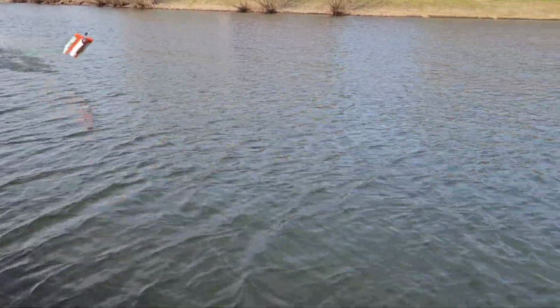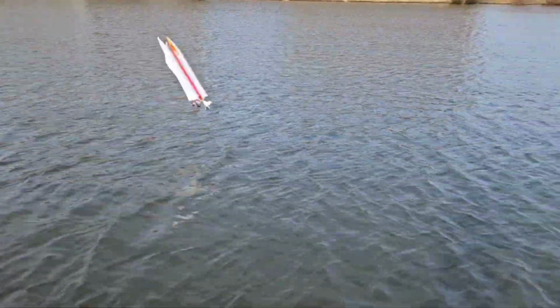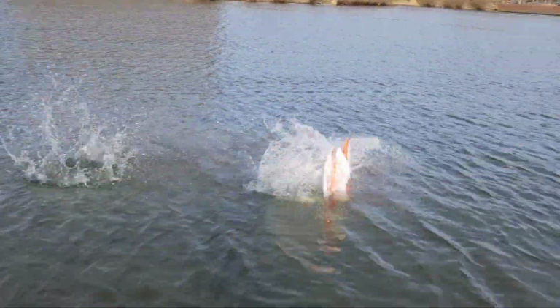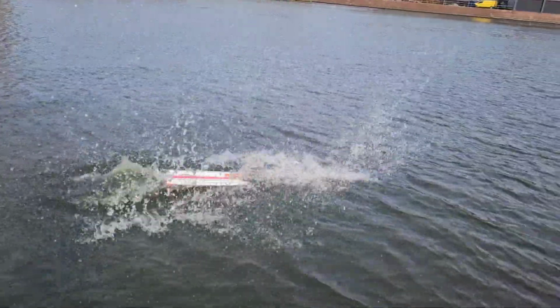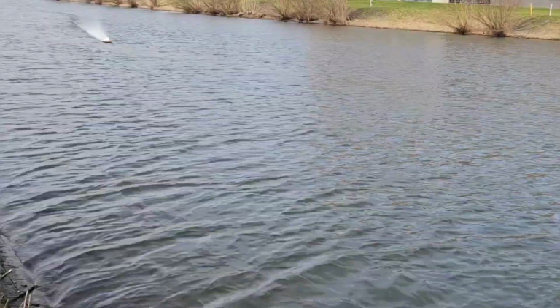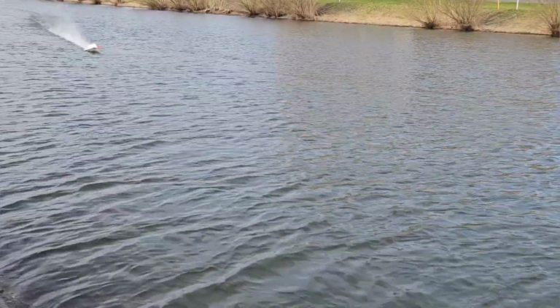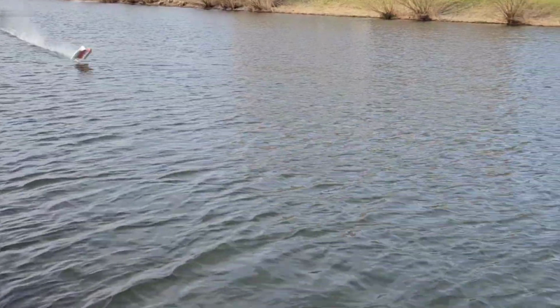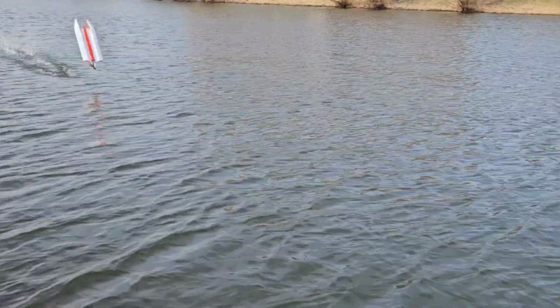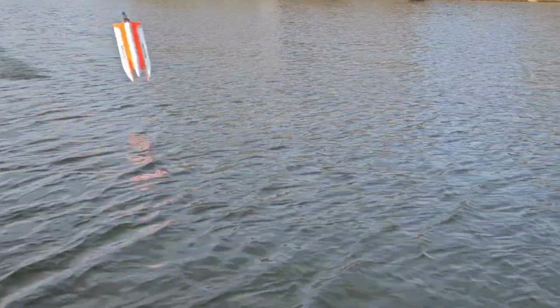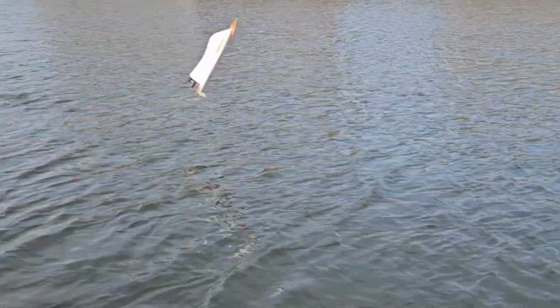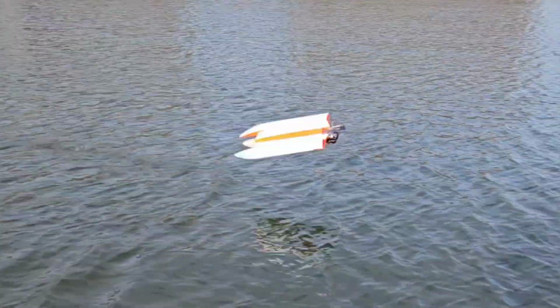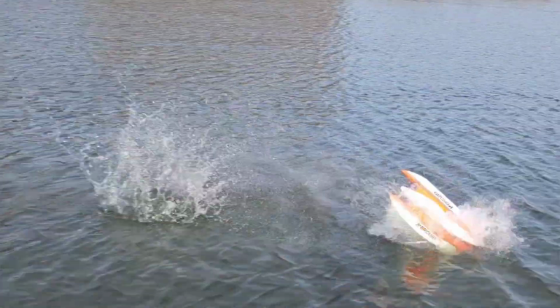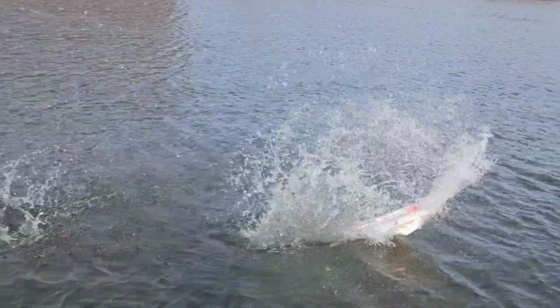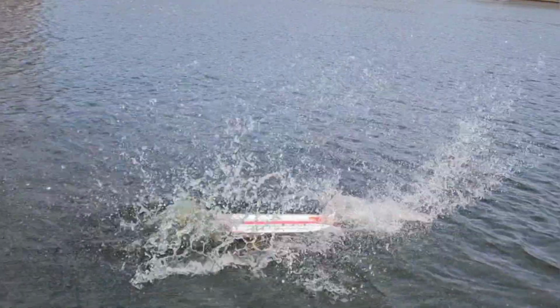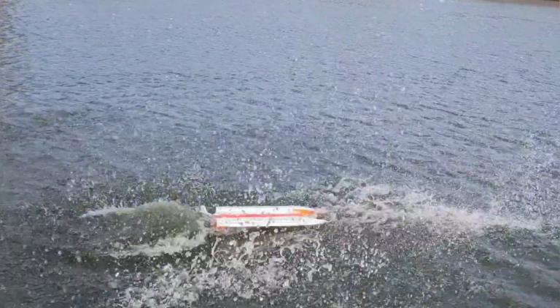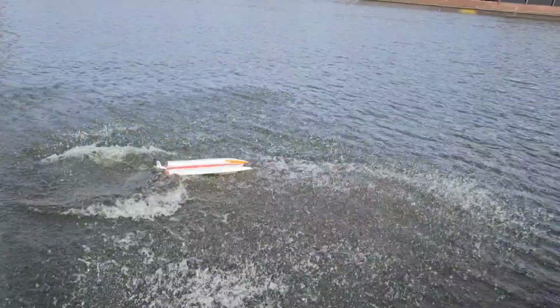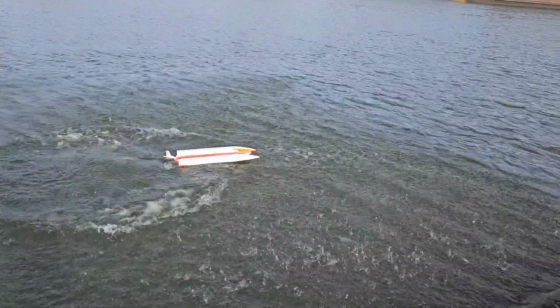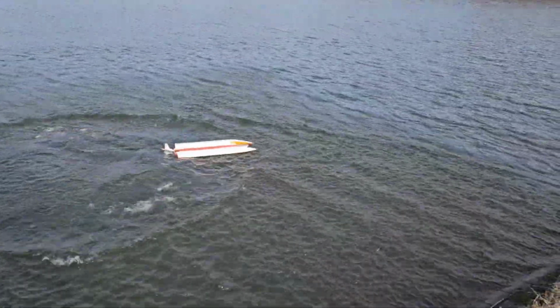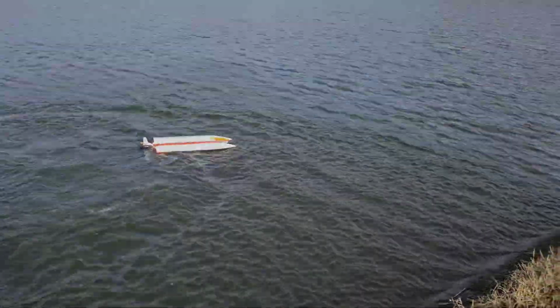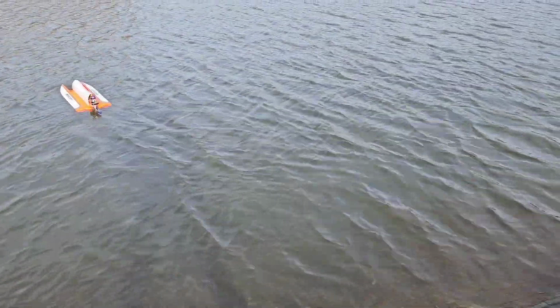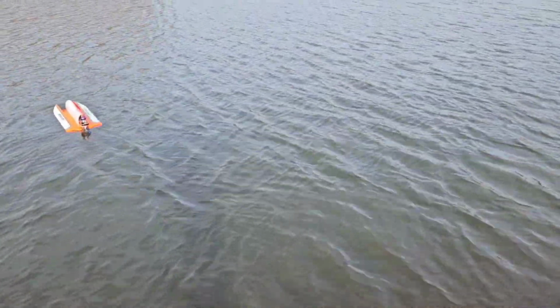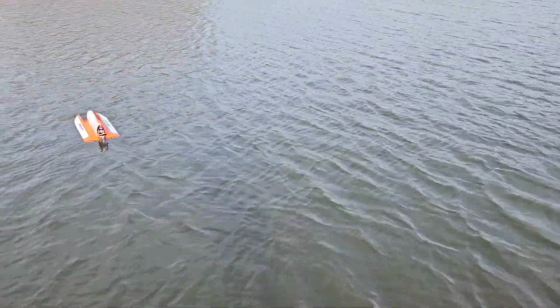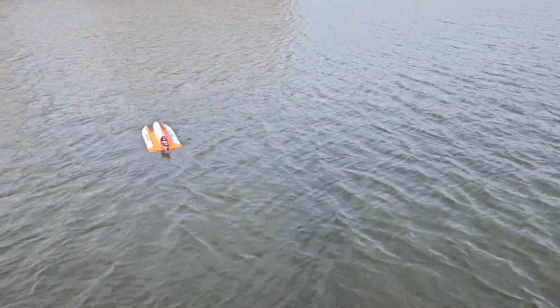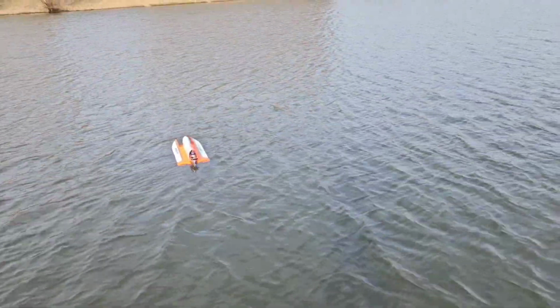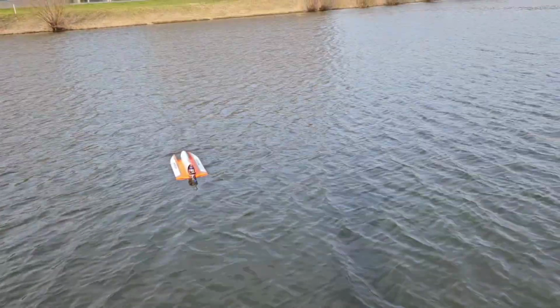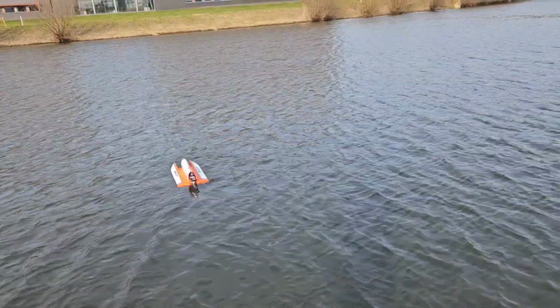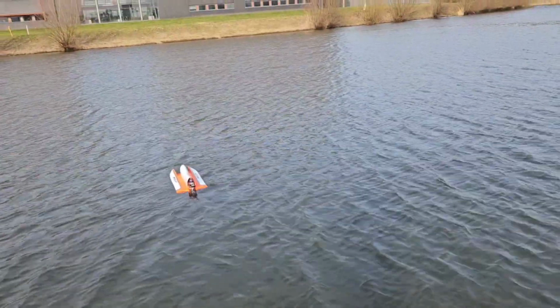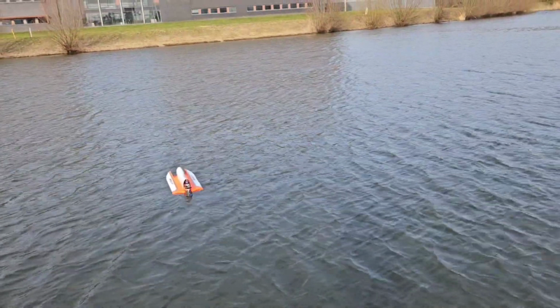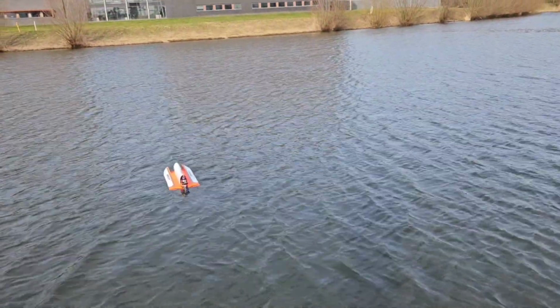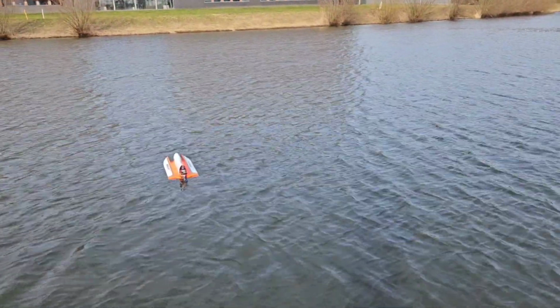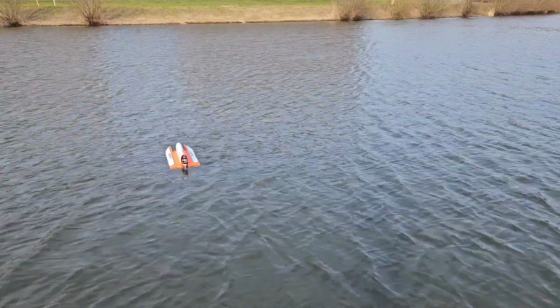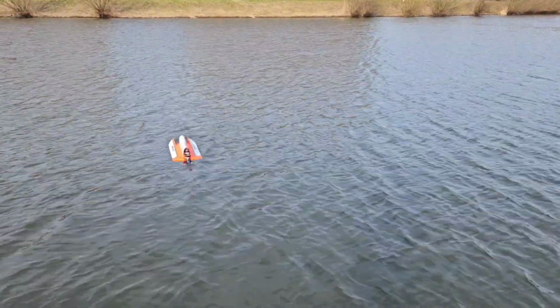Oh no! Luckily it was close to the shore, so it's easy to save.